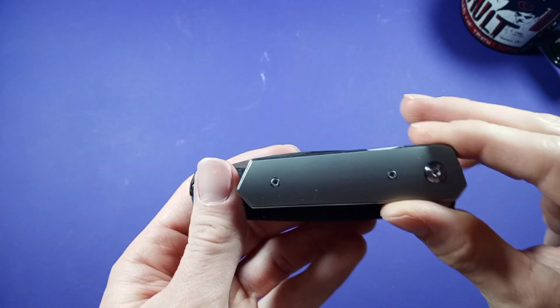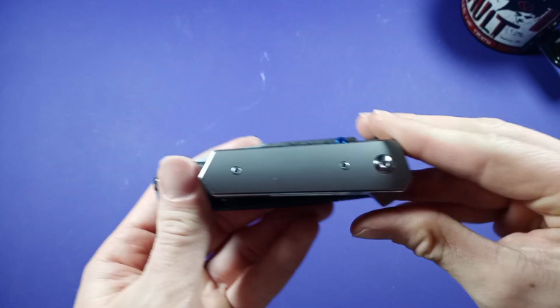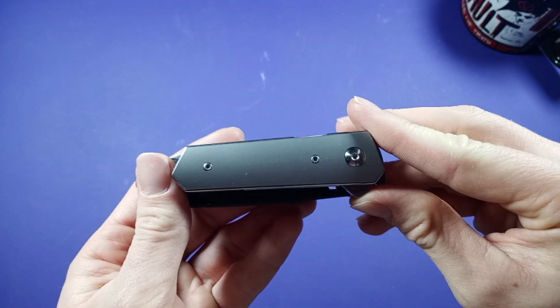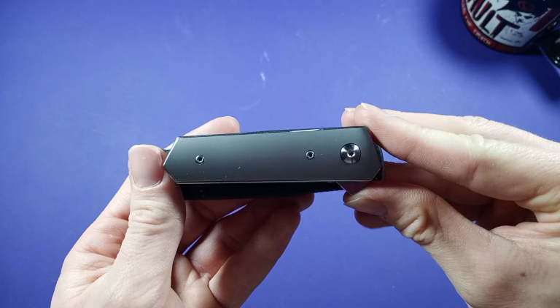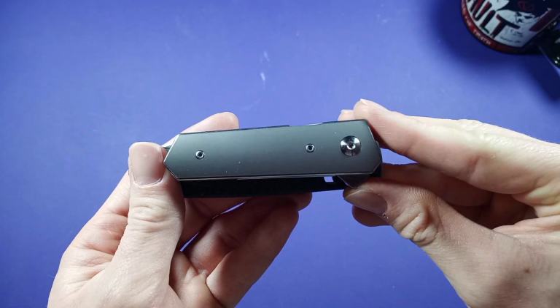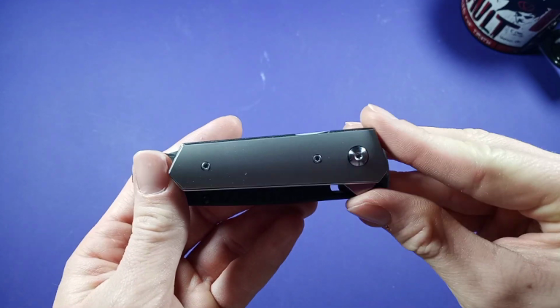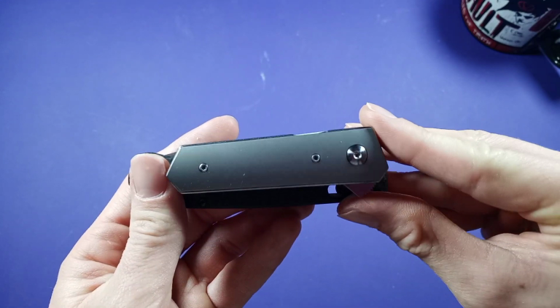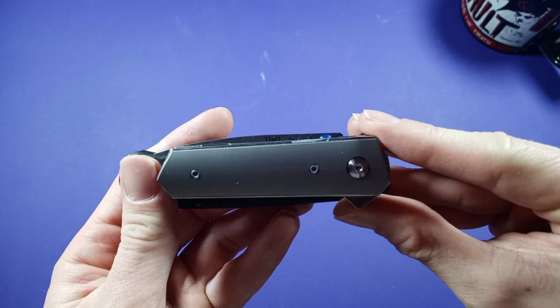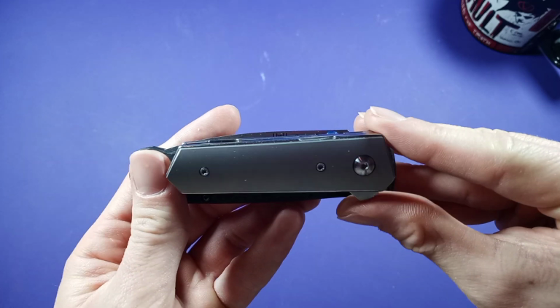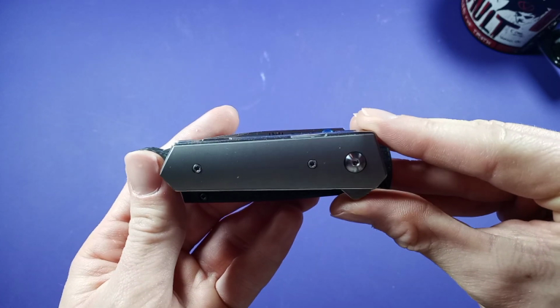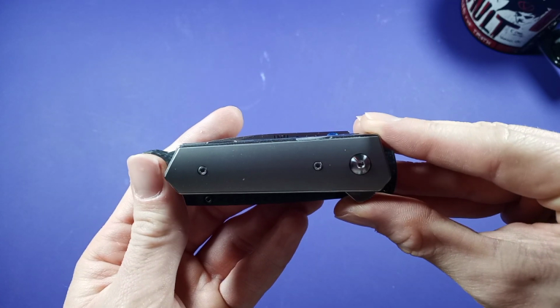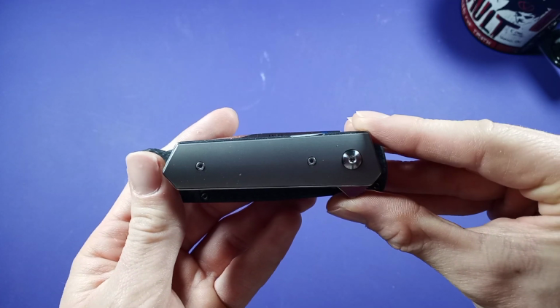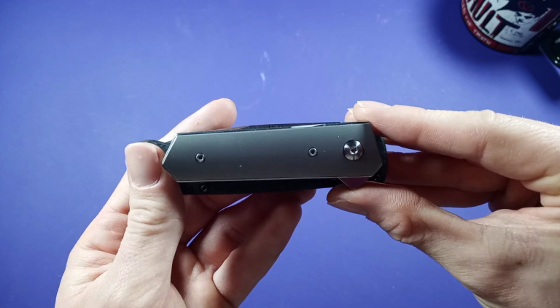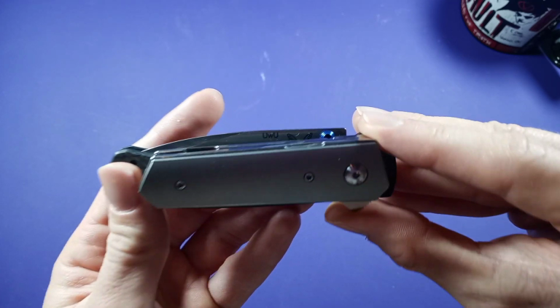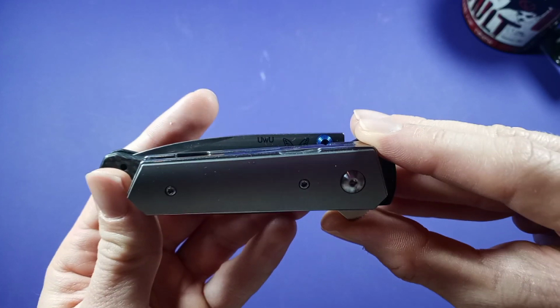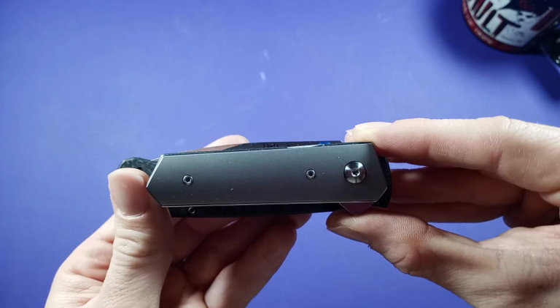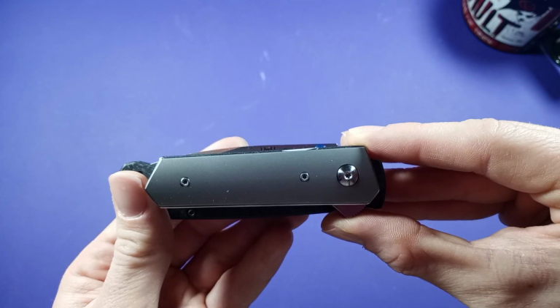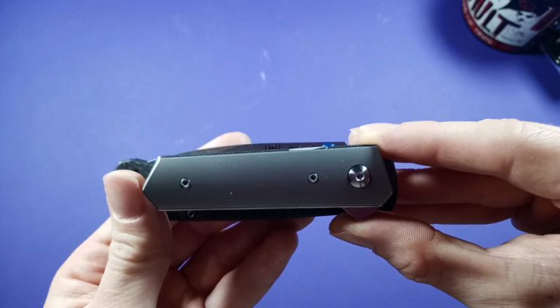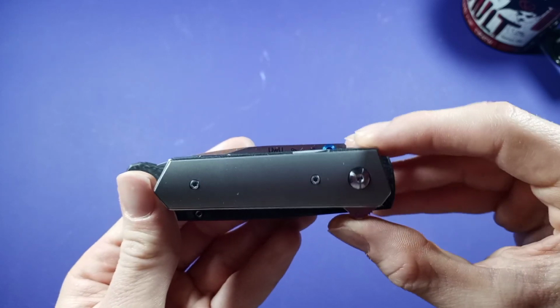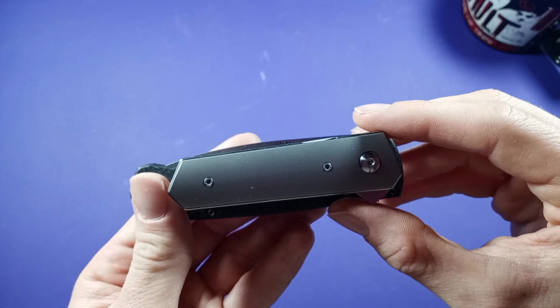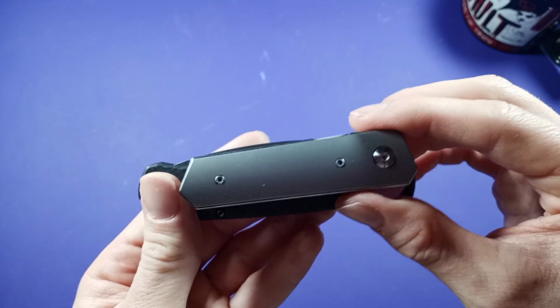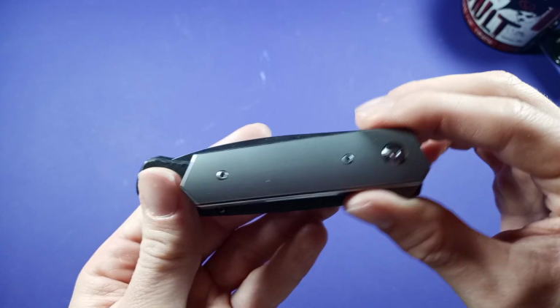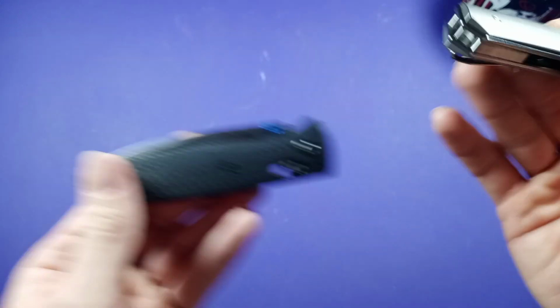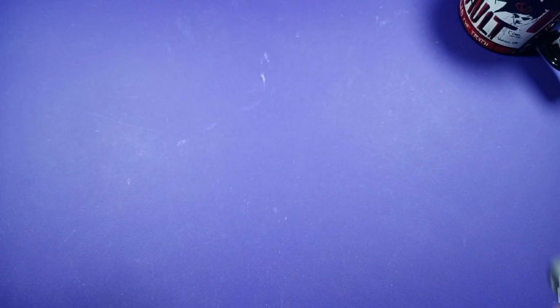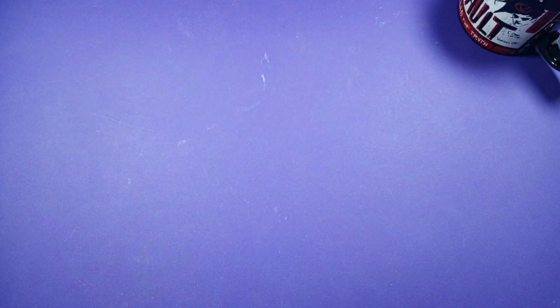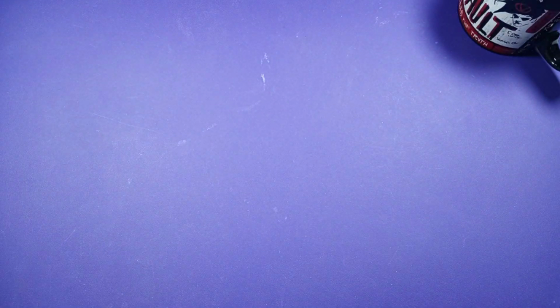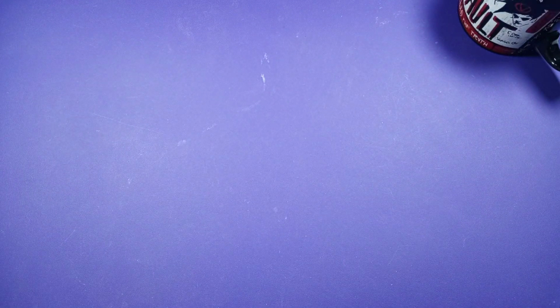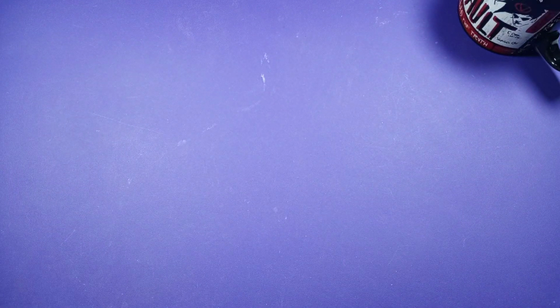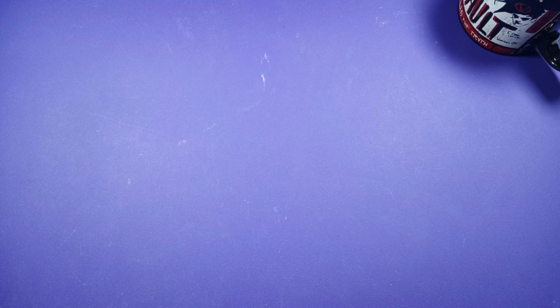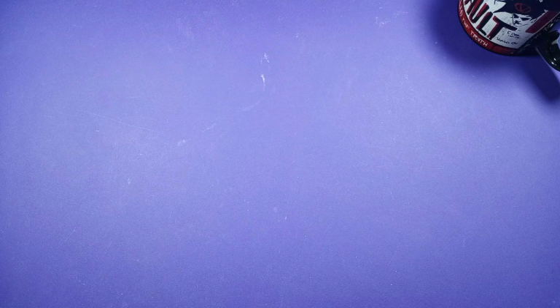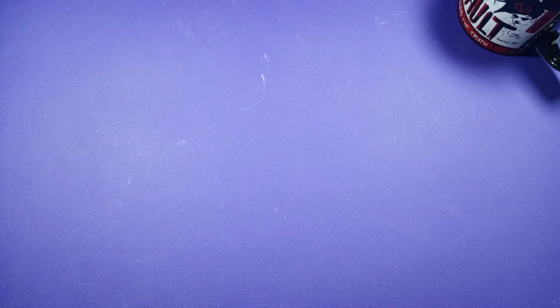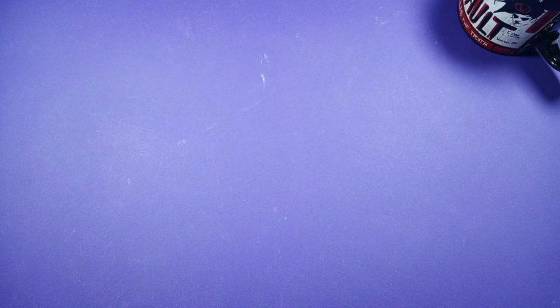With that flipper tab, it brings it to there — it's pretty much the same height as the Bugout, just a little bit taller. Doesn't really matter.